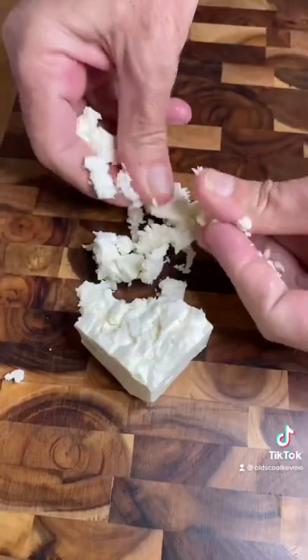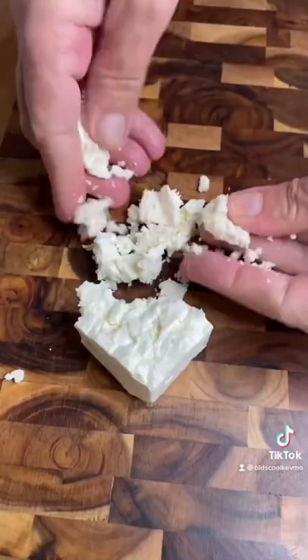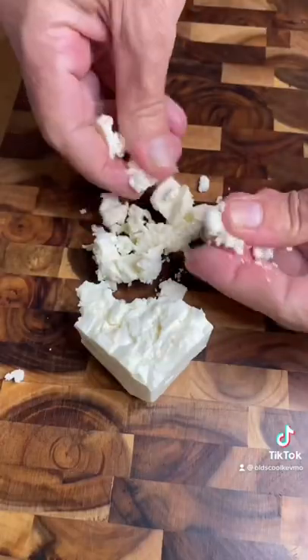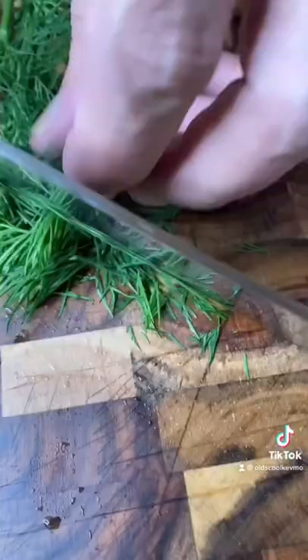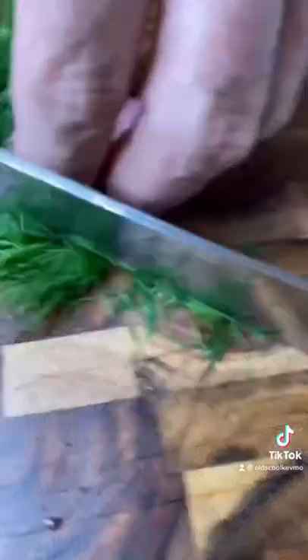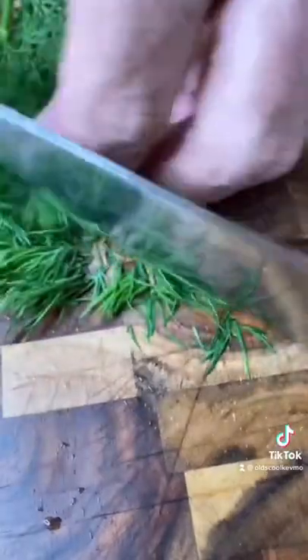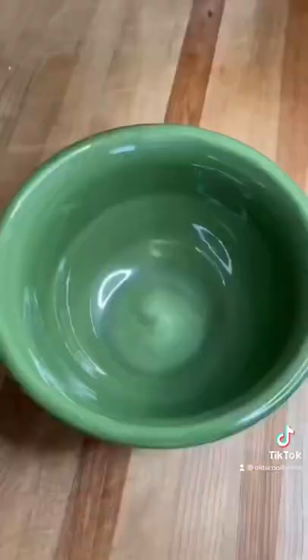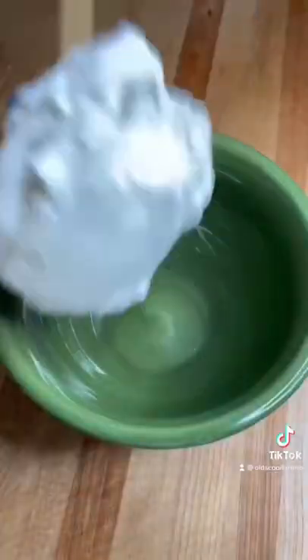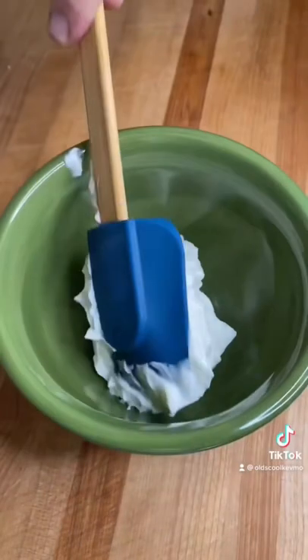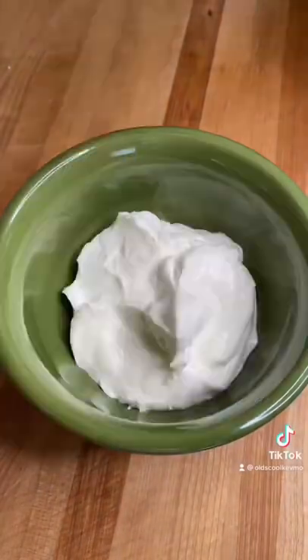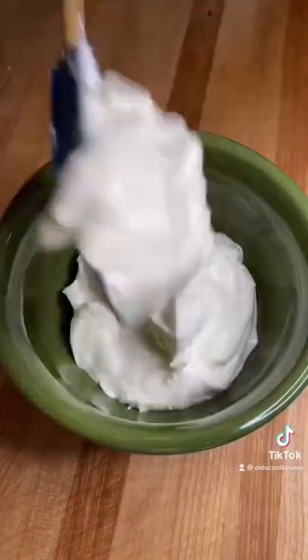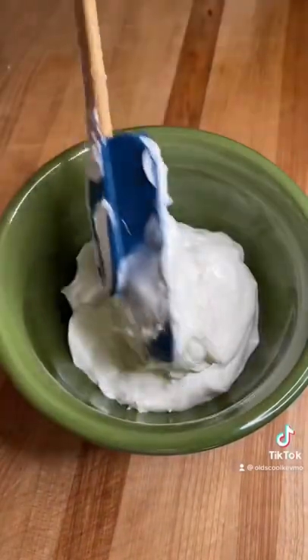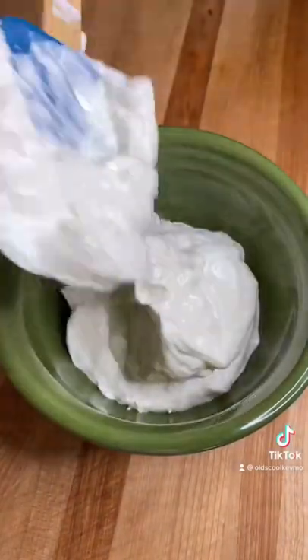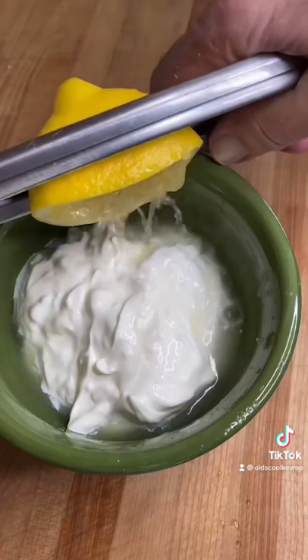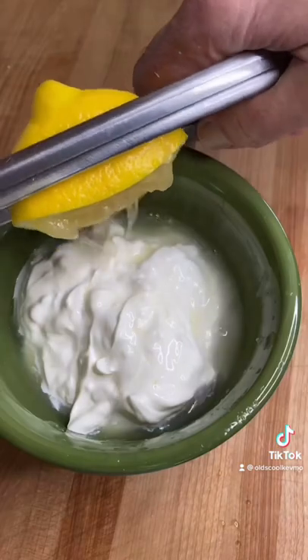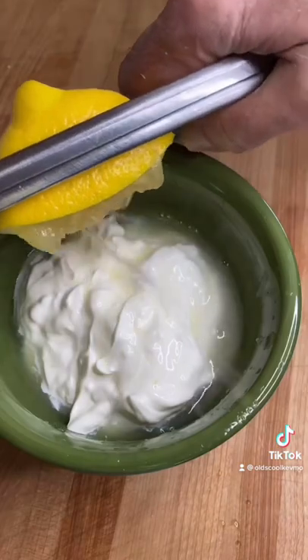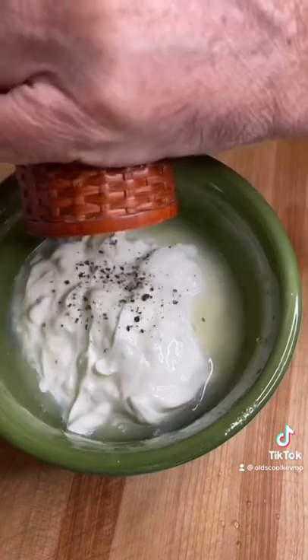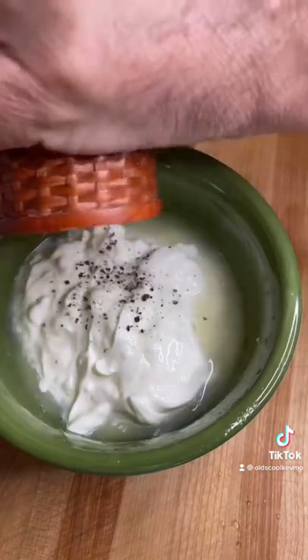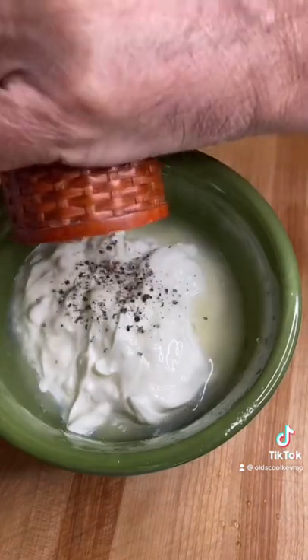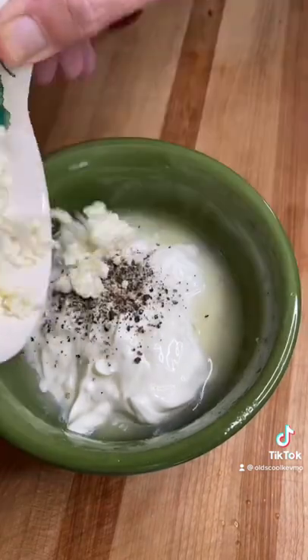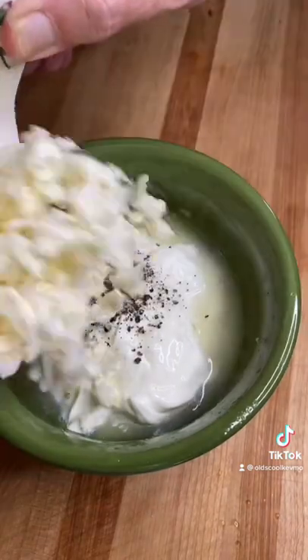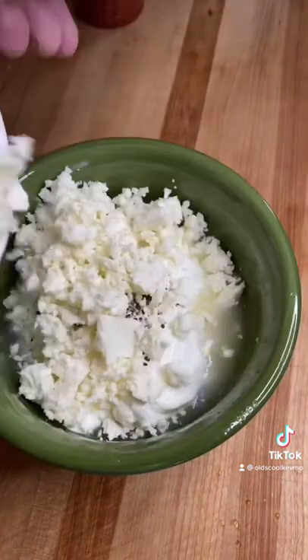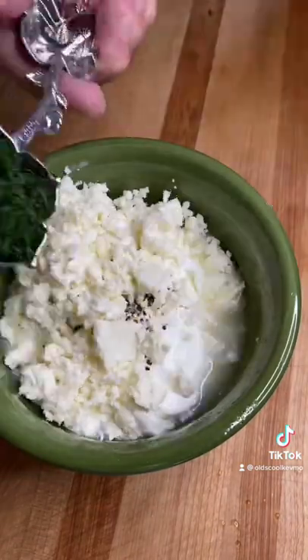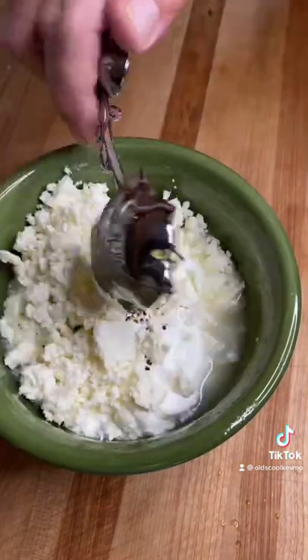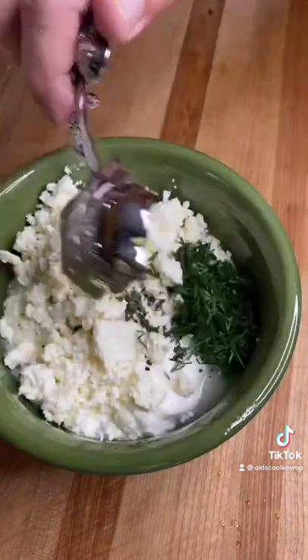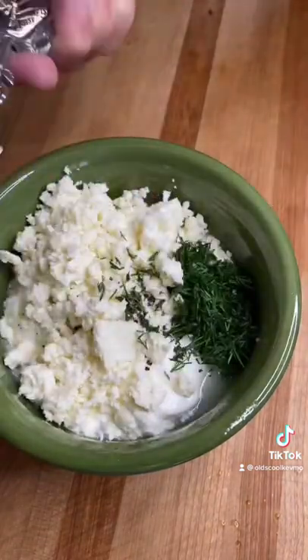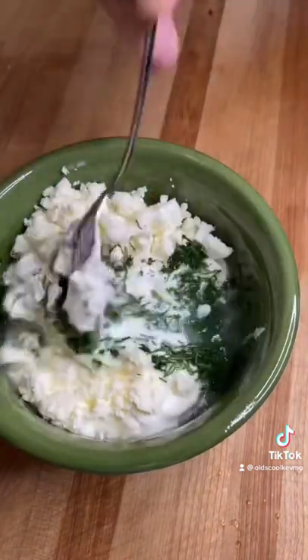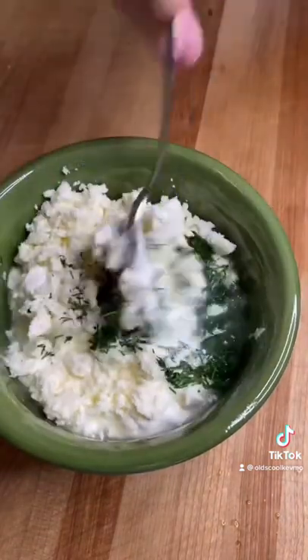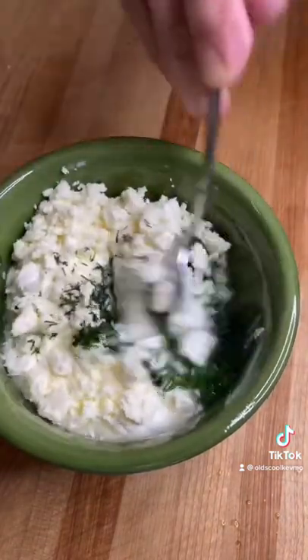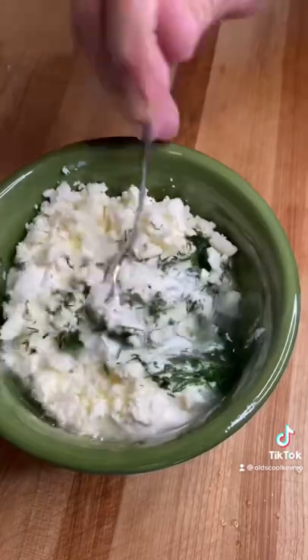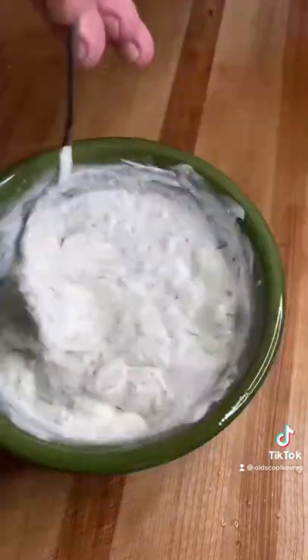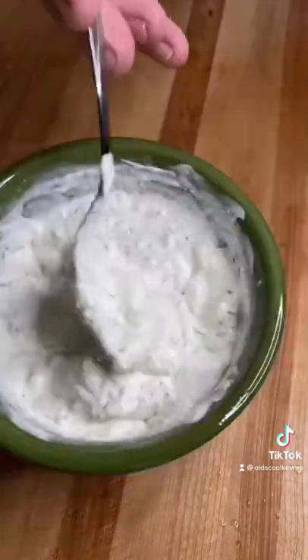For the sauce, we'll crumble some feta and chop some fresh dill. Yogurt, sour cream, lemon juice, cracked pepper, feta, dill. Mix that up. We're ready.